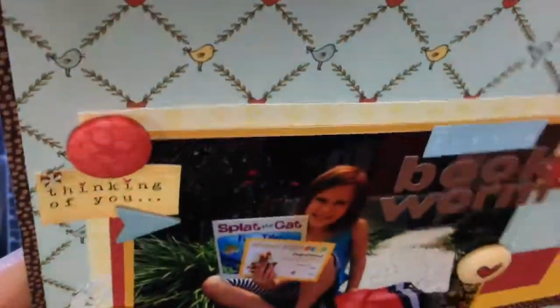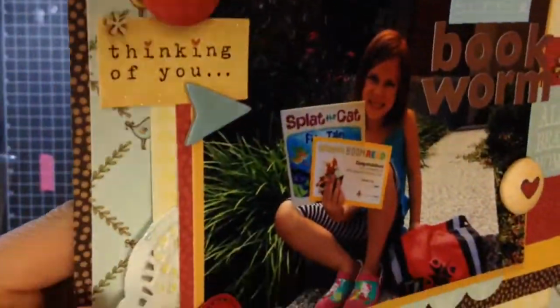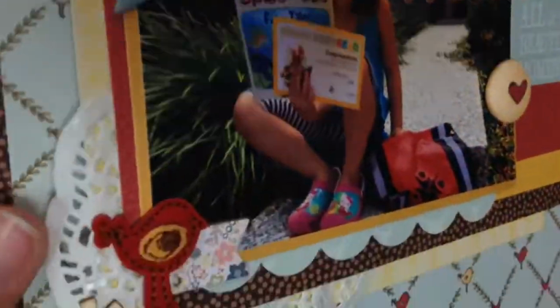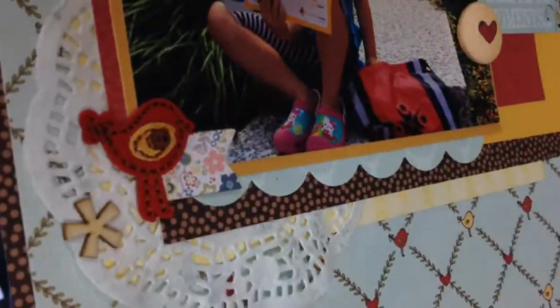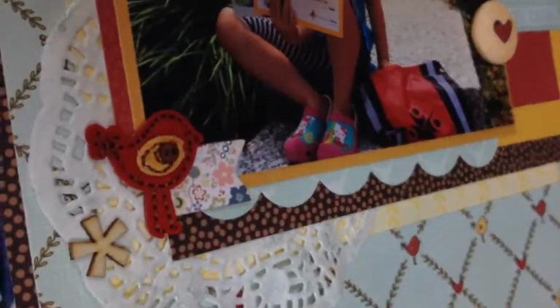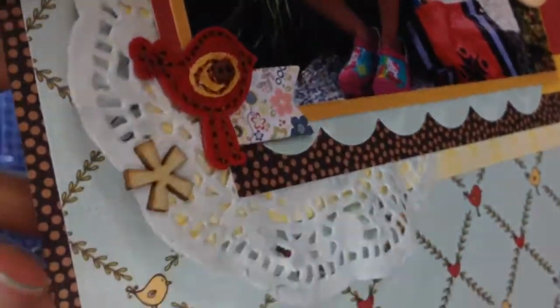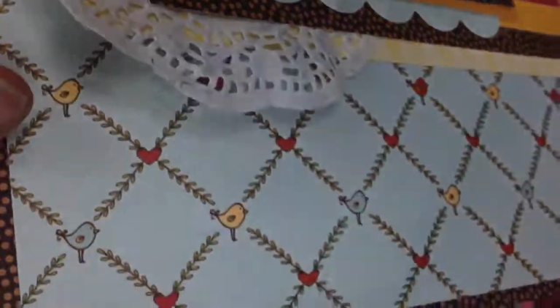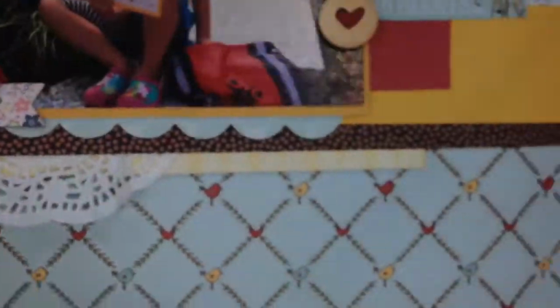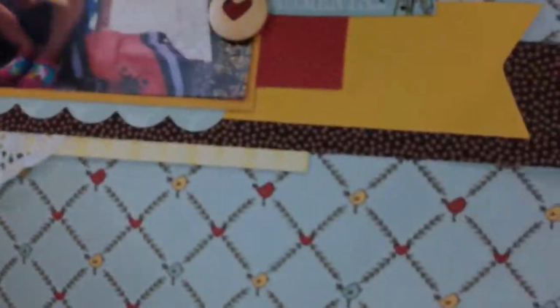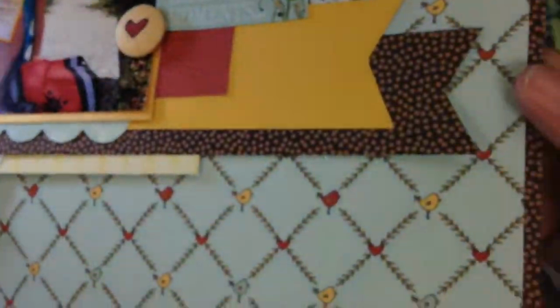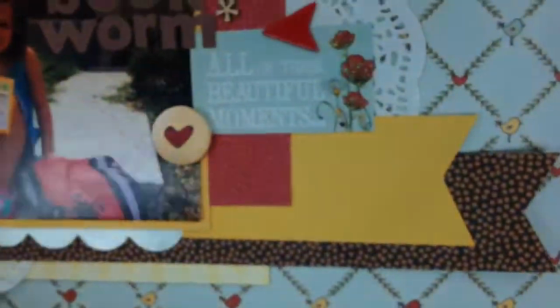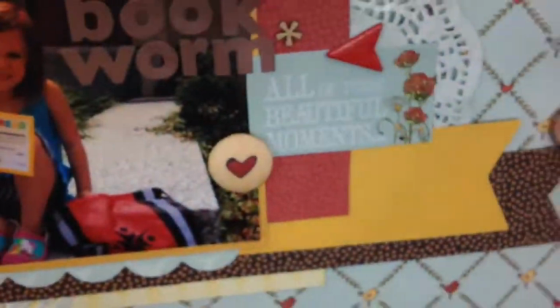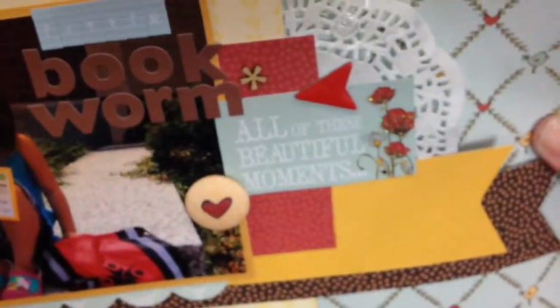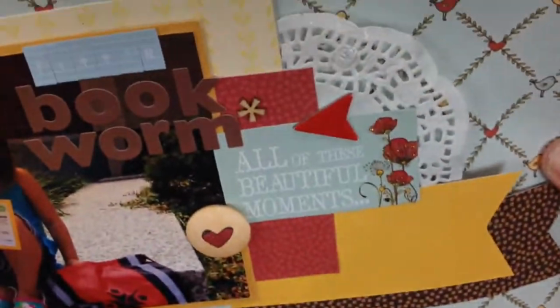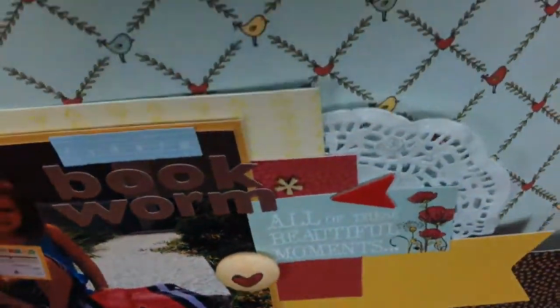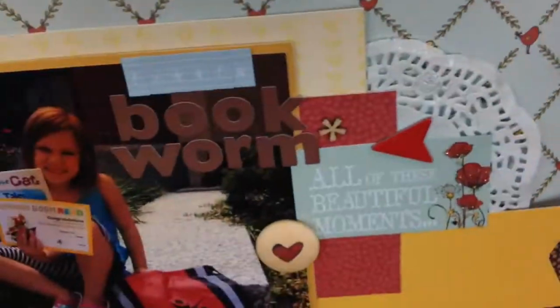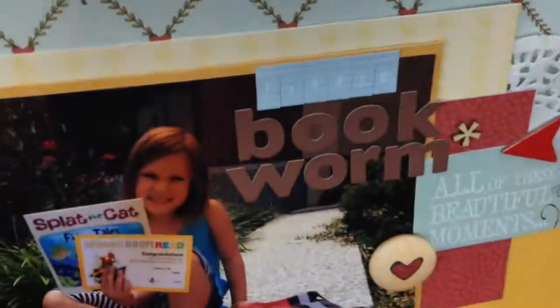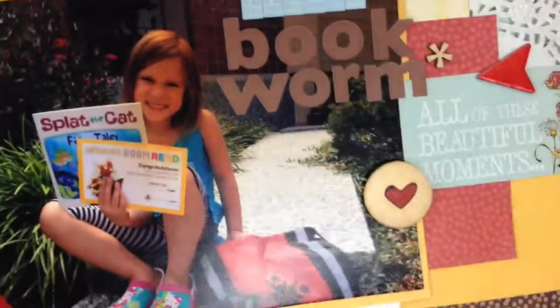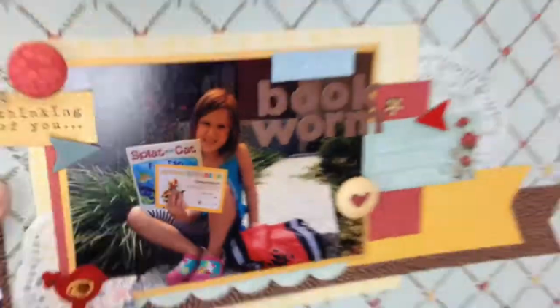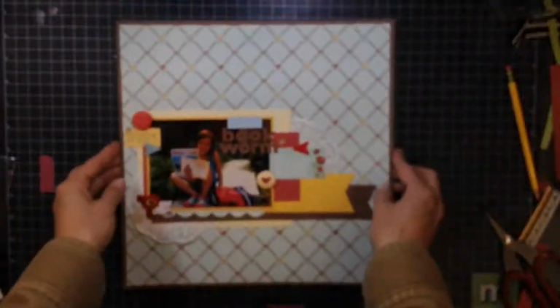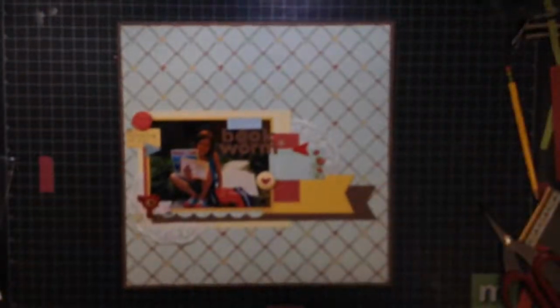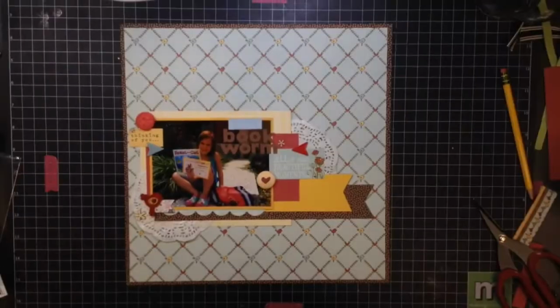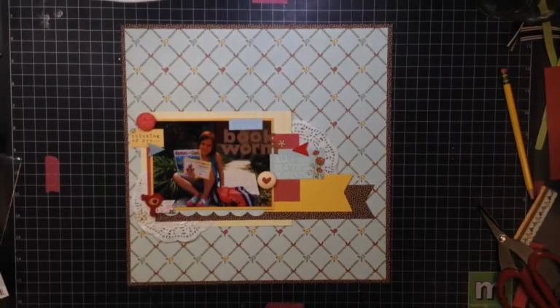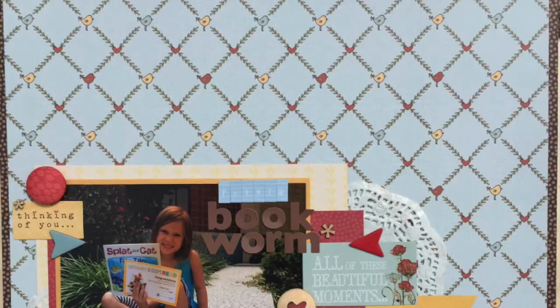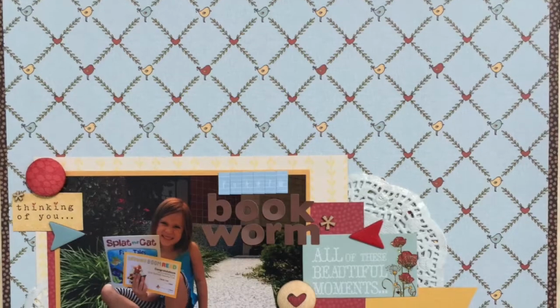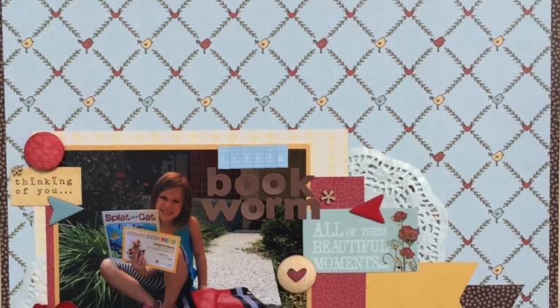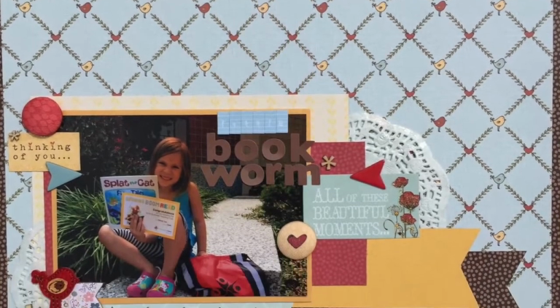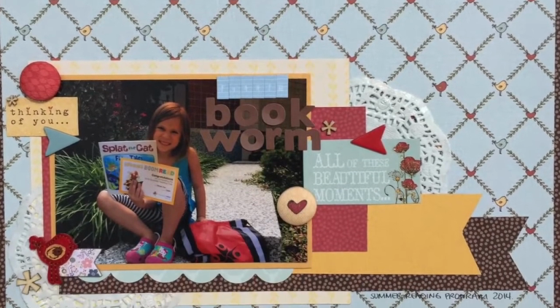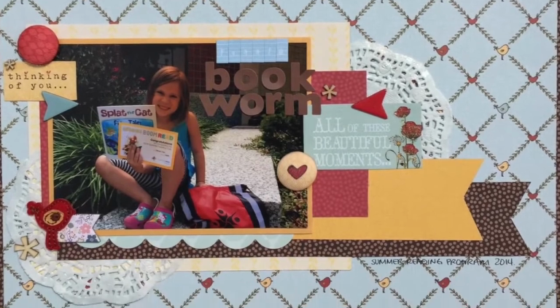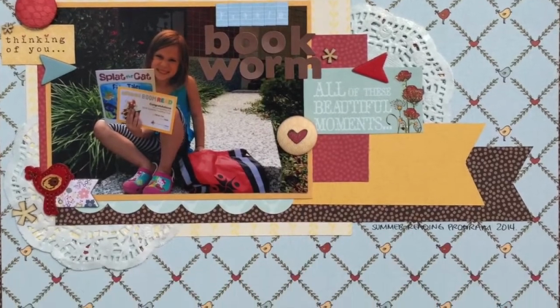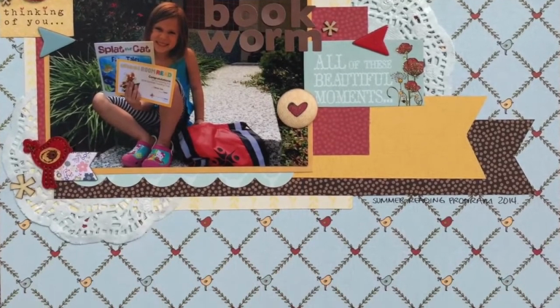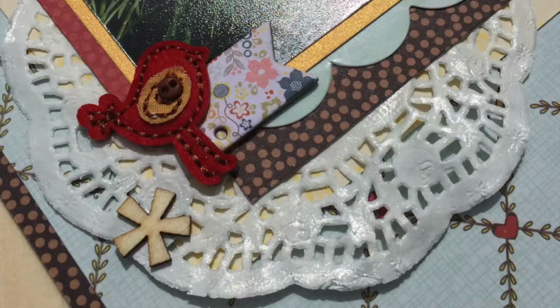Here I'm just showing you some close-ups — that's pretty much it for my layout. I want to thank you guys so much for joining me again. Please leave me a comment down below; I love hearing from you. If you like the video, please give me a thumbs up and I'll talk to you guys next time. Bye! Have a great day.